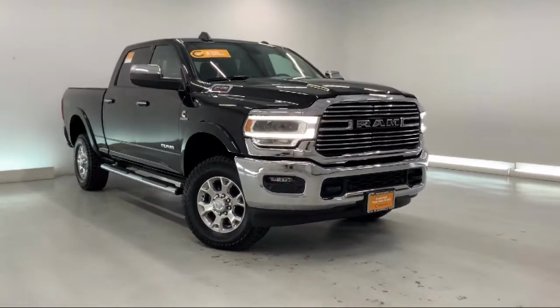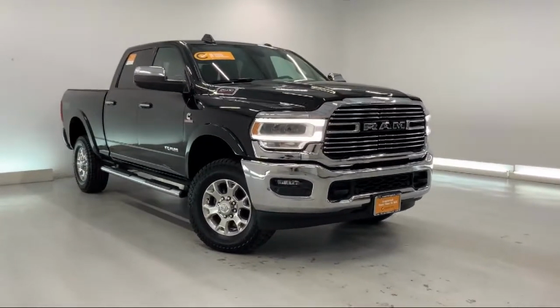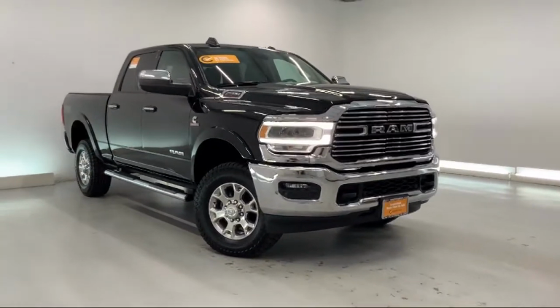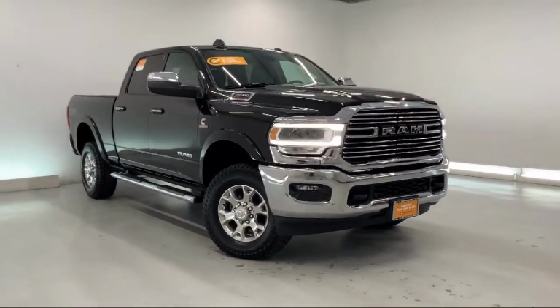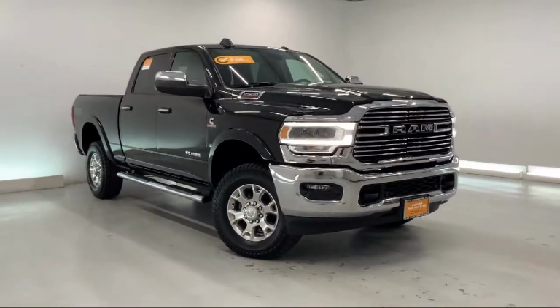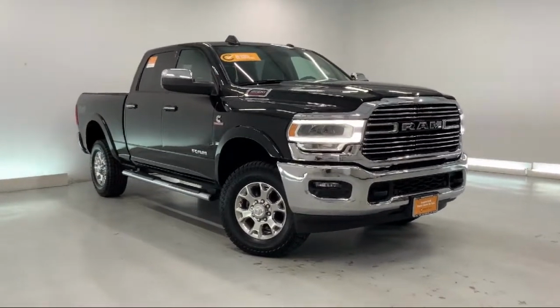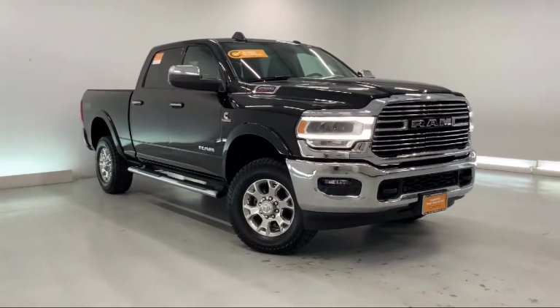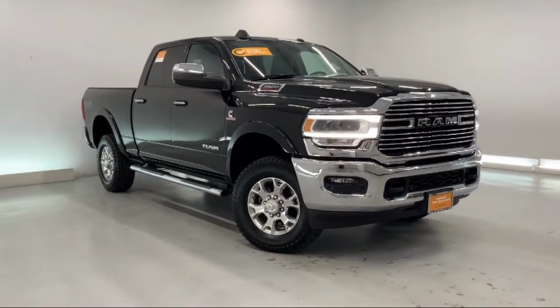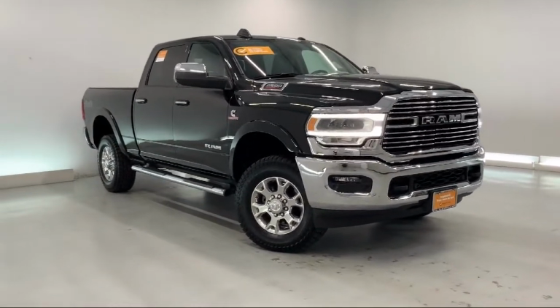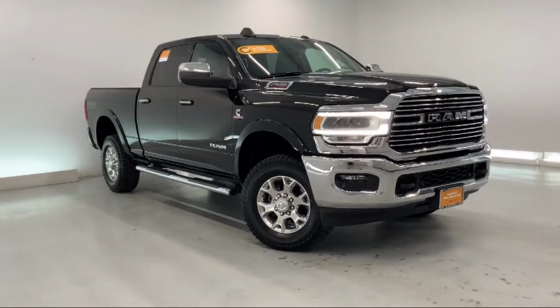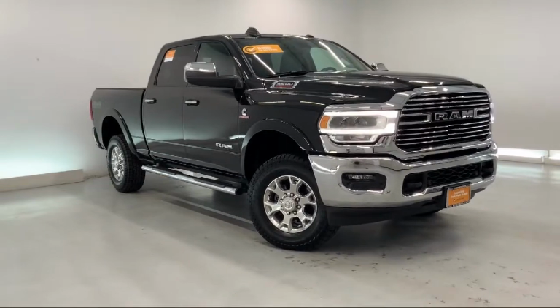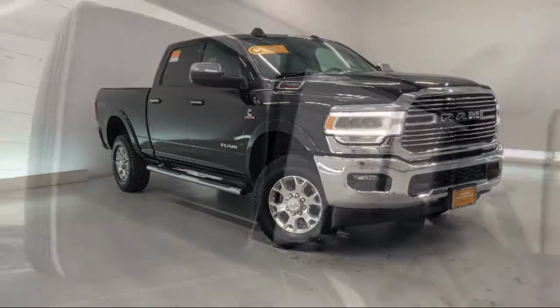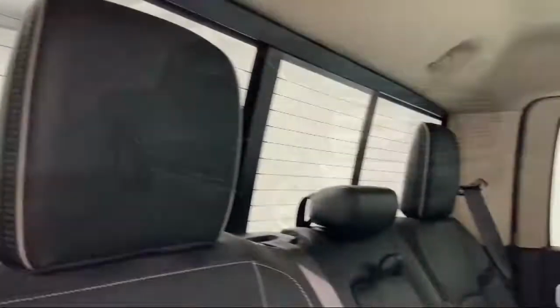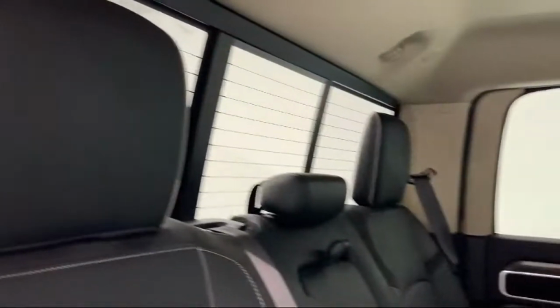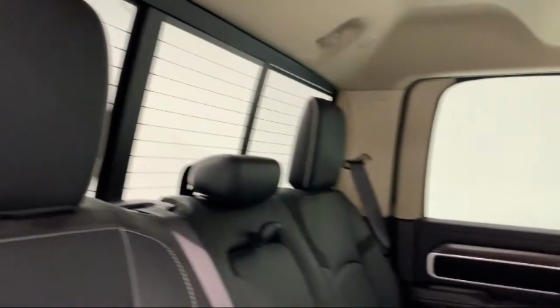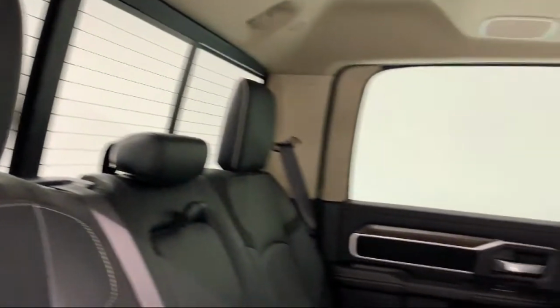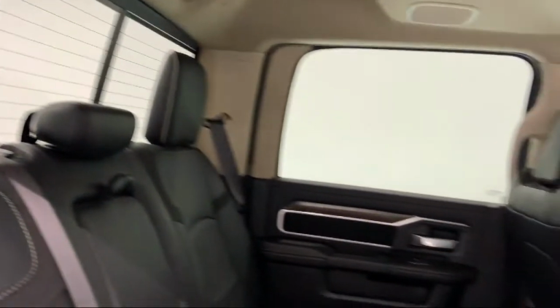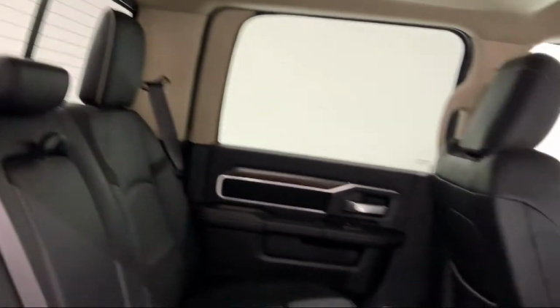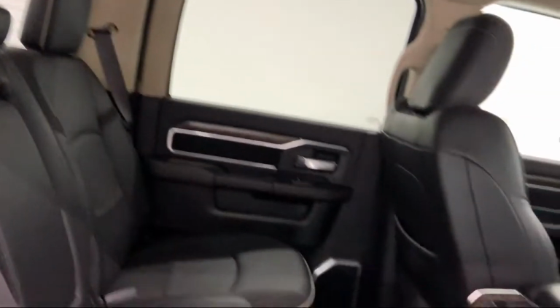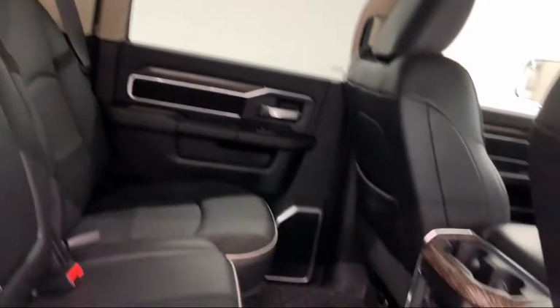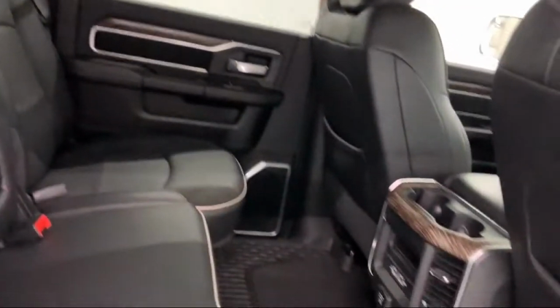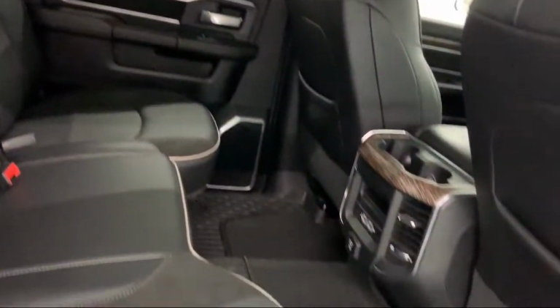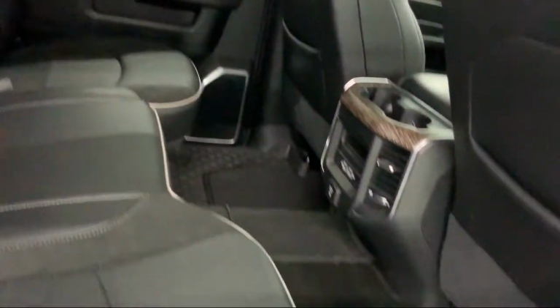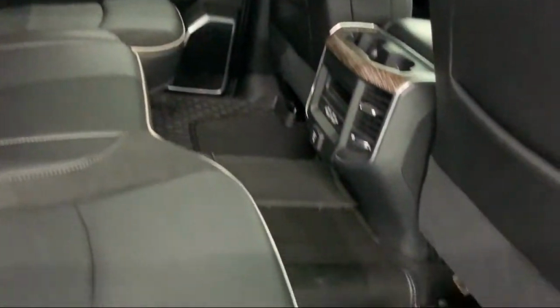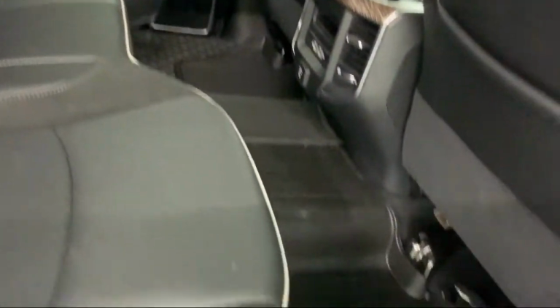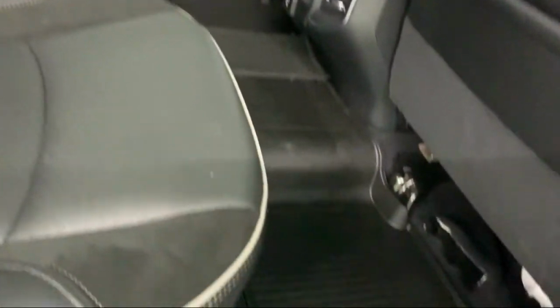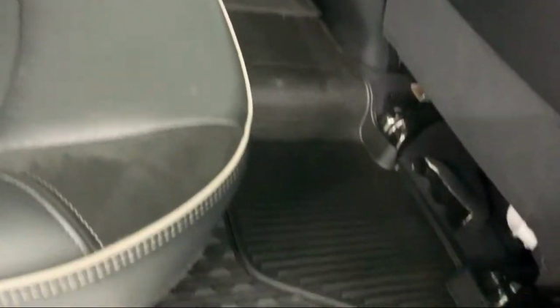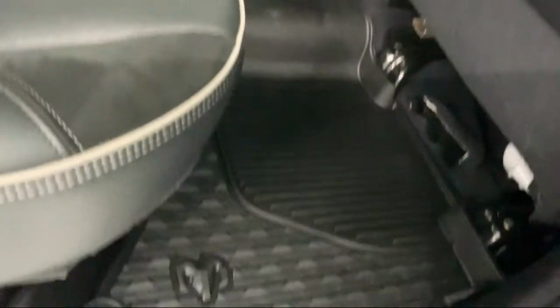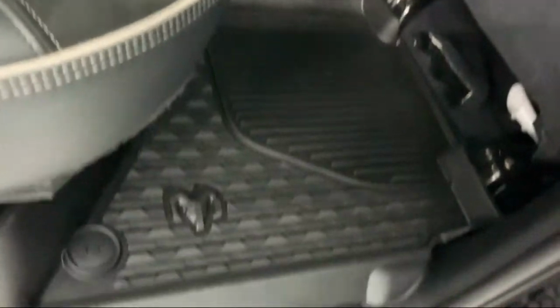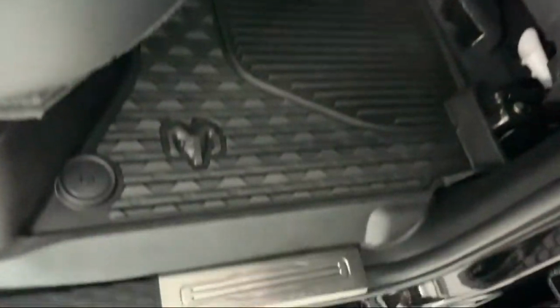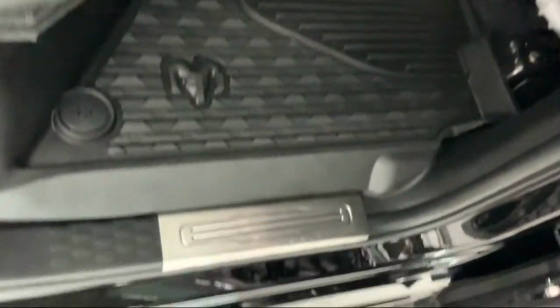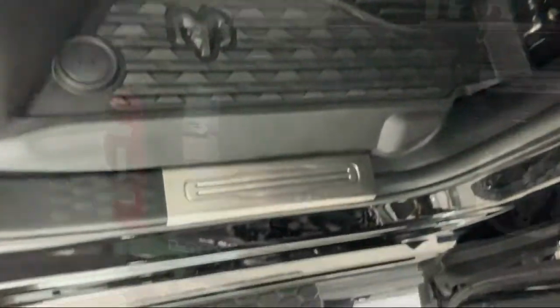It also features a leather wrapped steering wheel, MP3 player, auxiliary audio input, remote start system, and has less than 35,000 miles on the odometer.